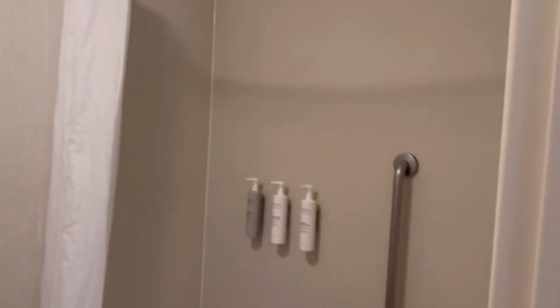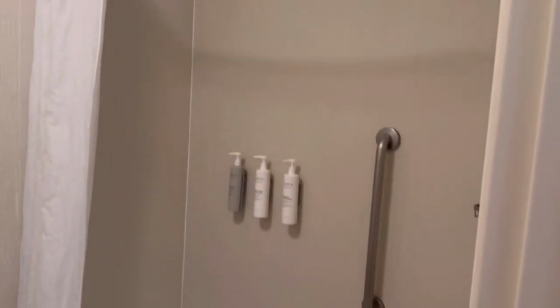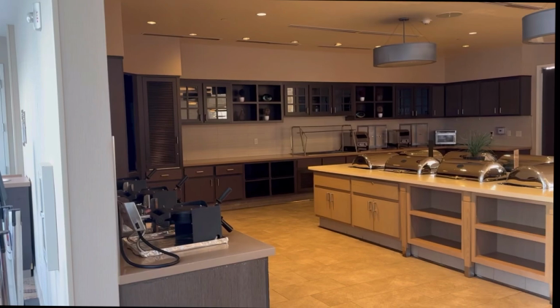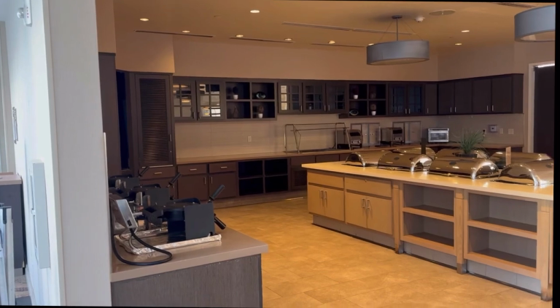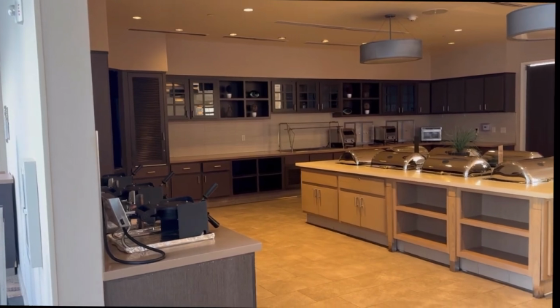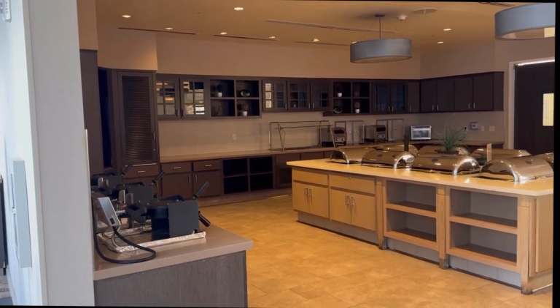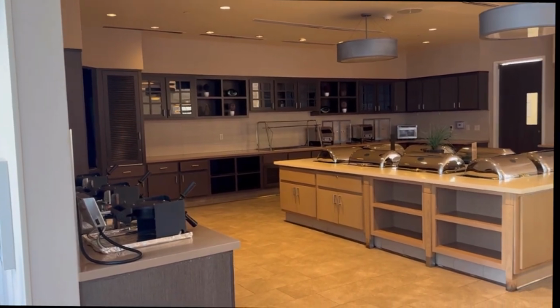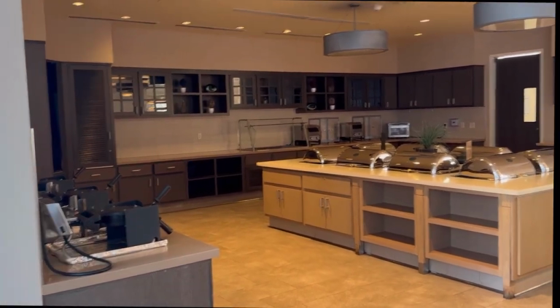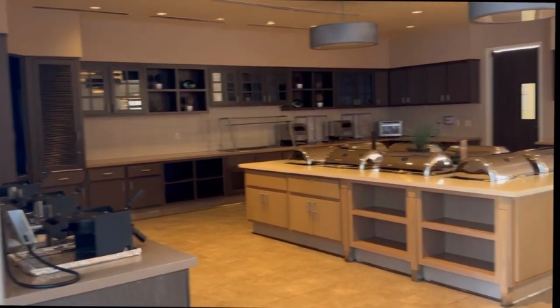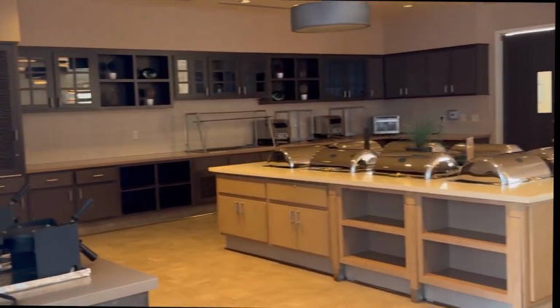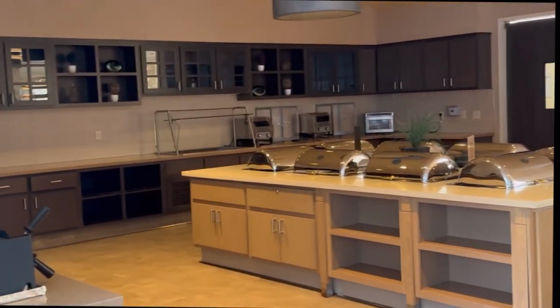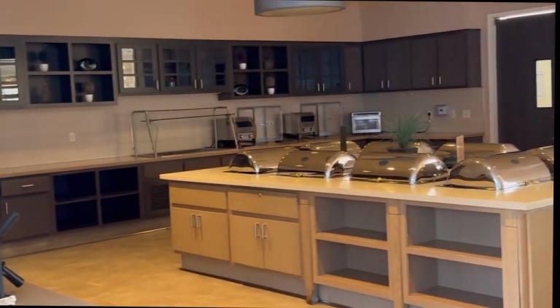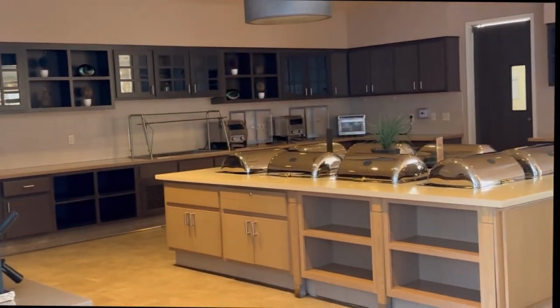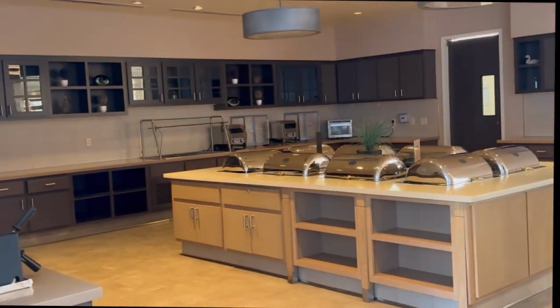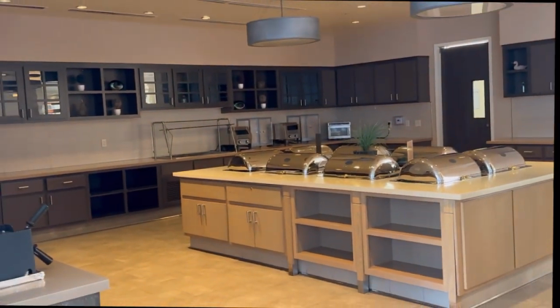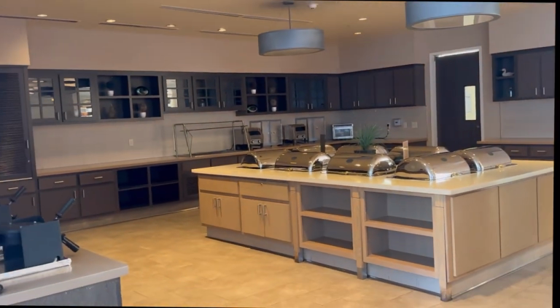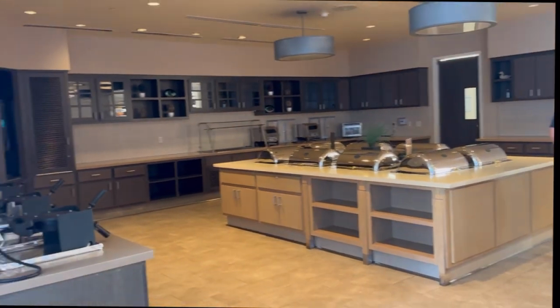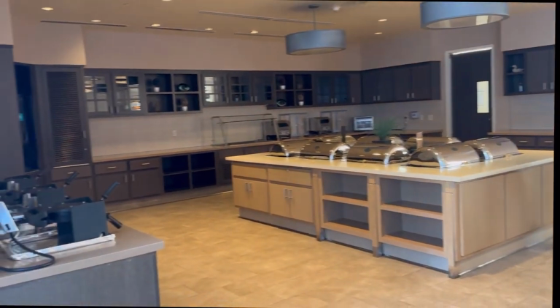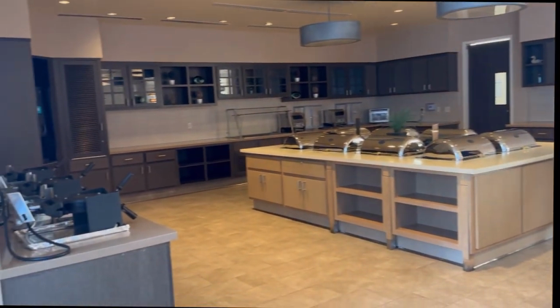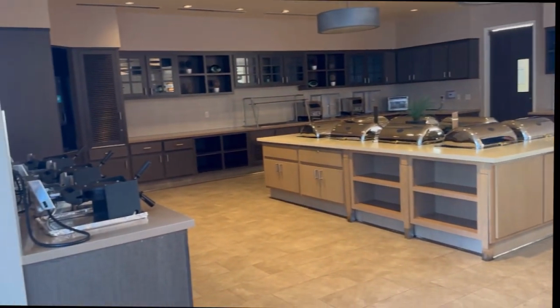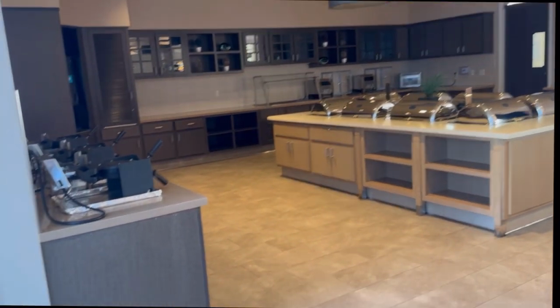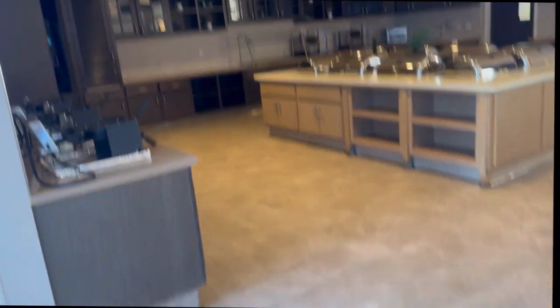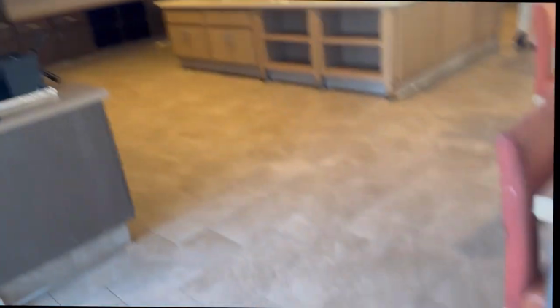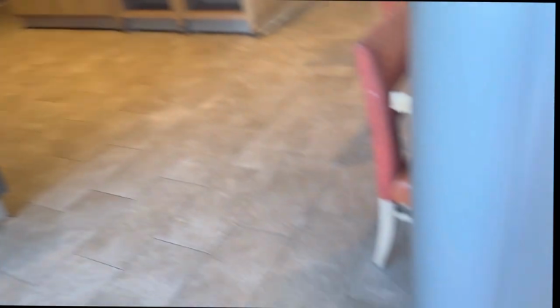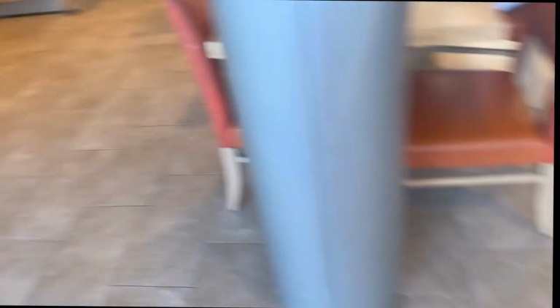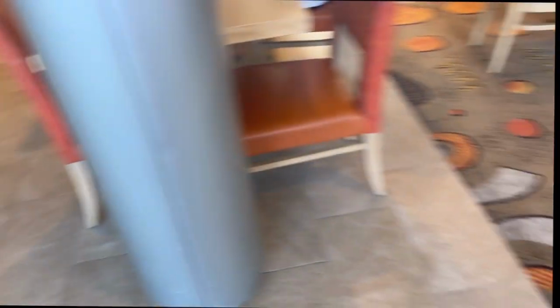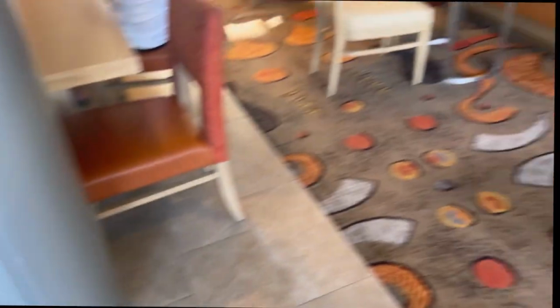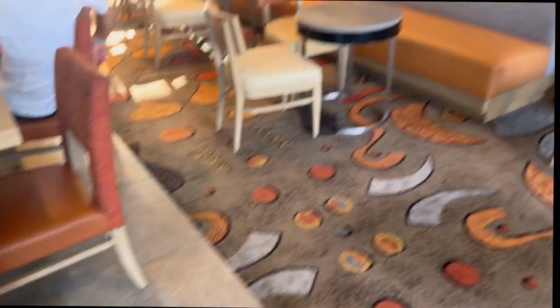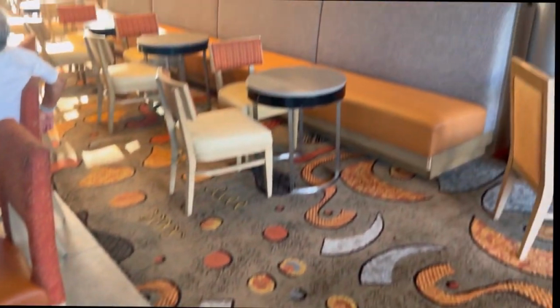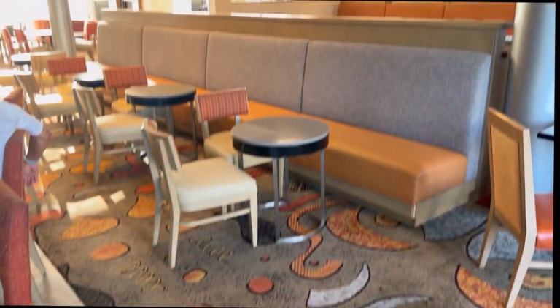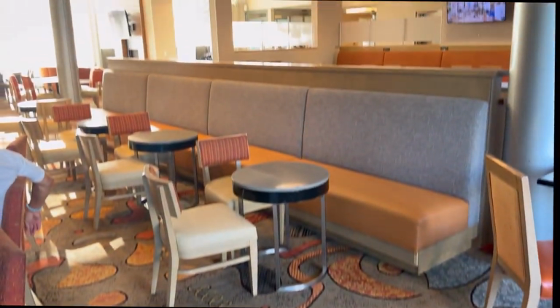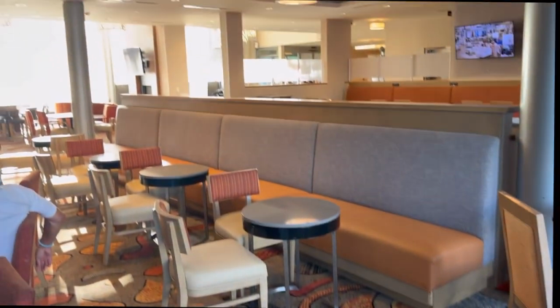Another favorite spot of mine in the hotel was the dining area. Here is before it was all packed for breakfast — nice and clean and just beautiful.